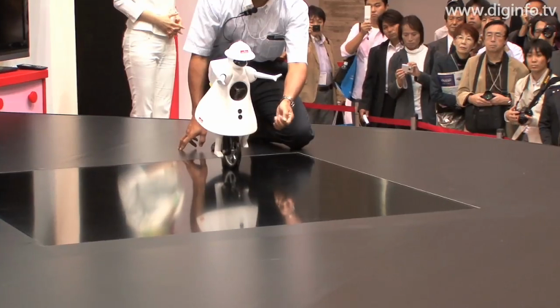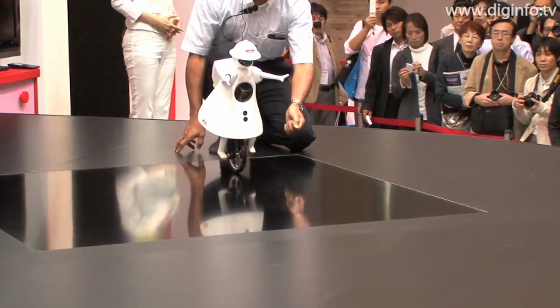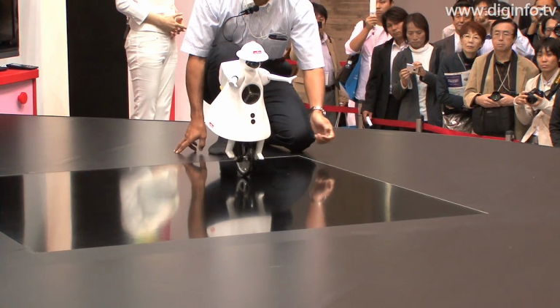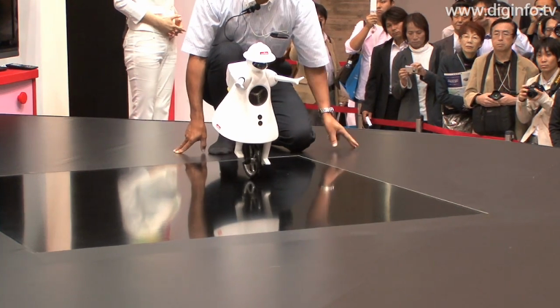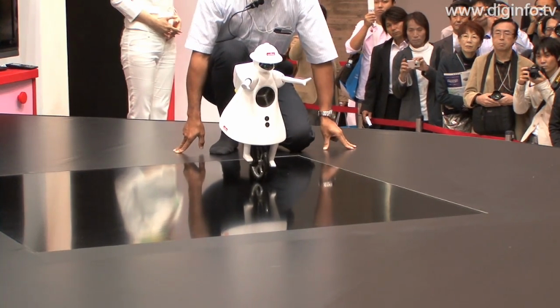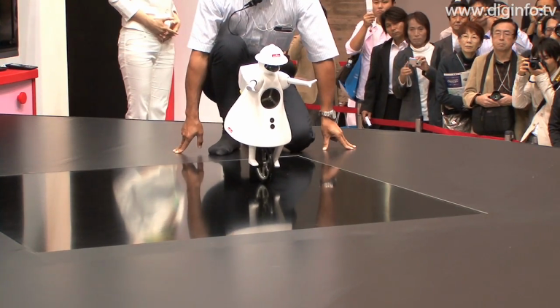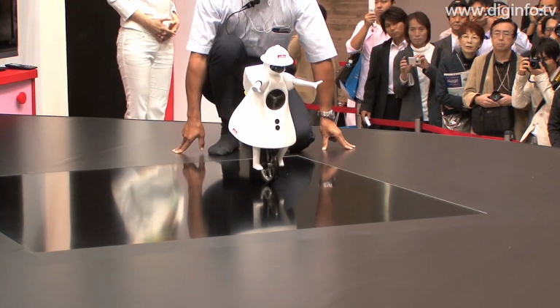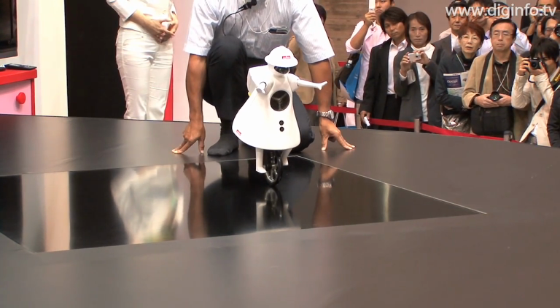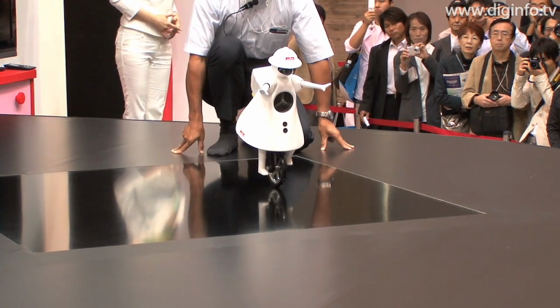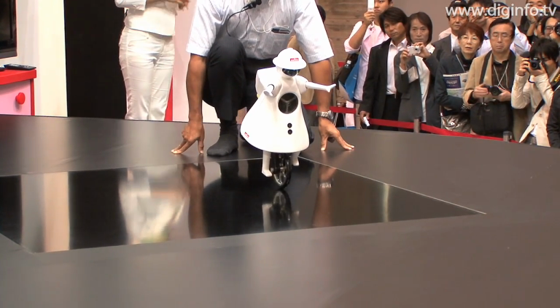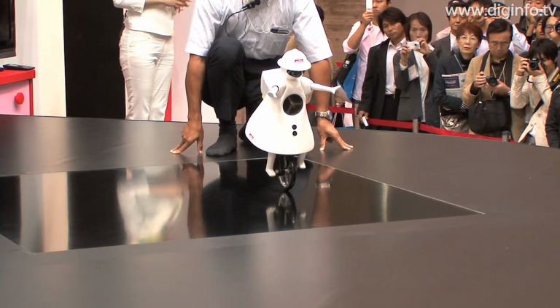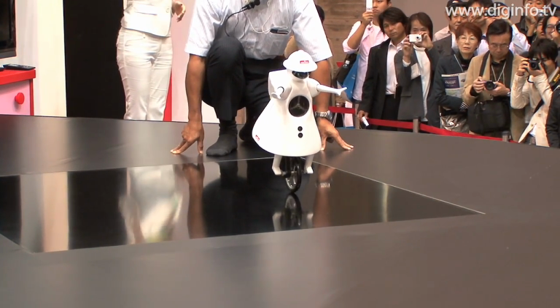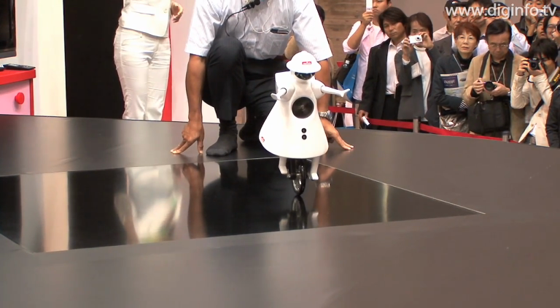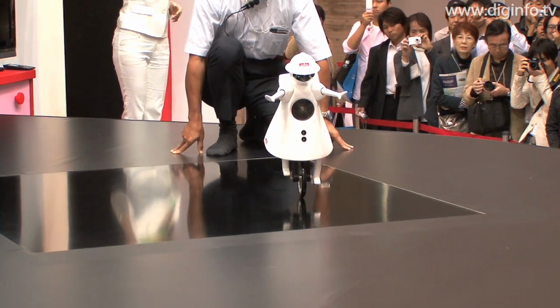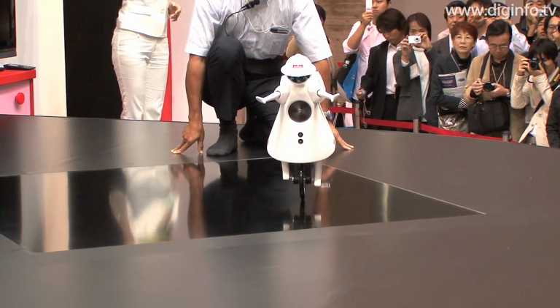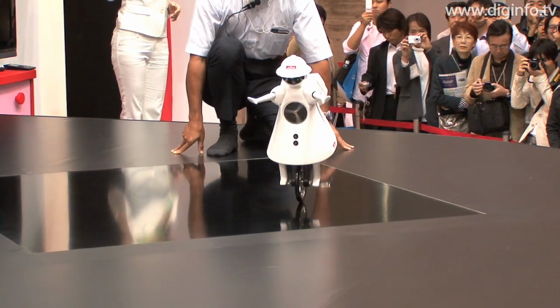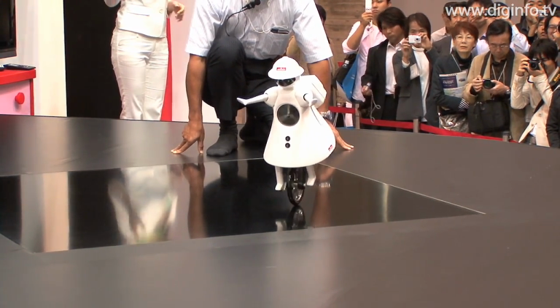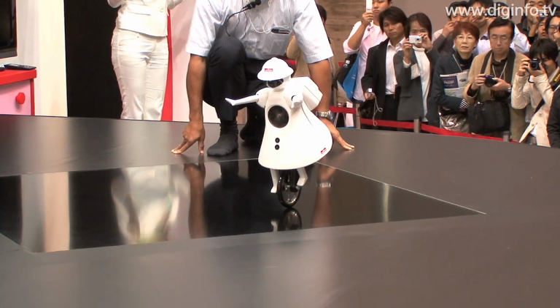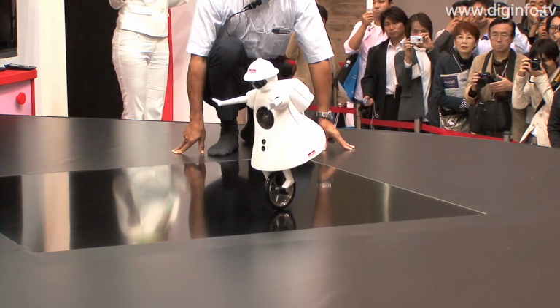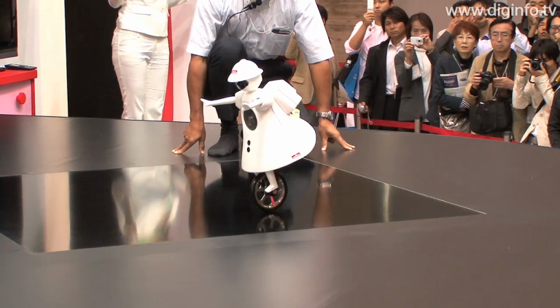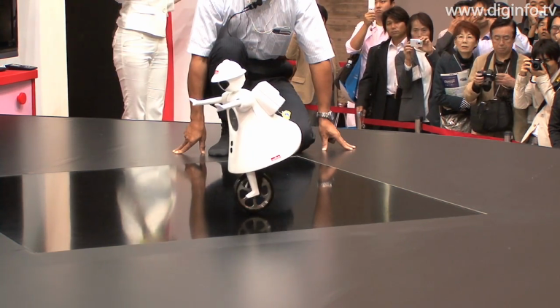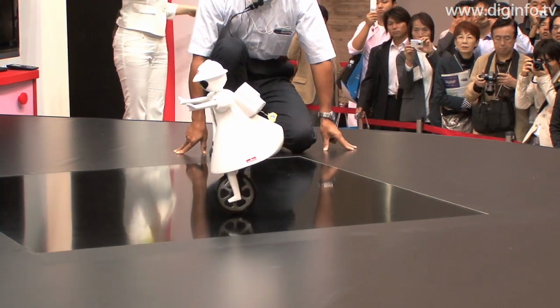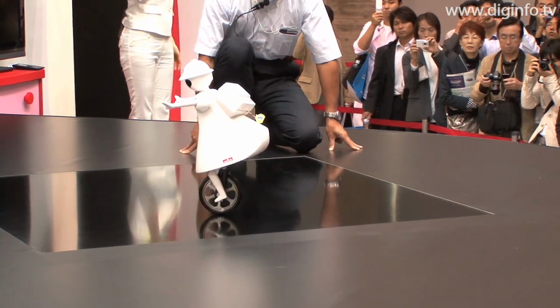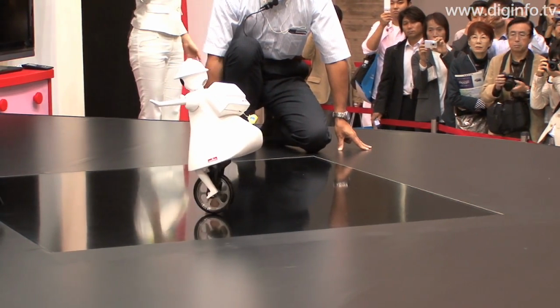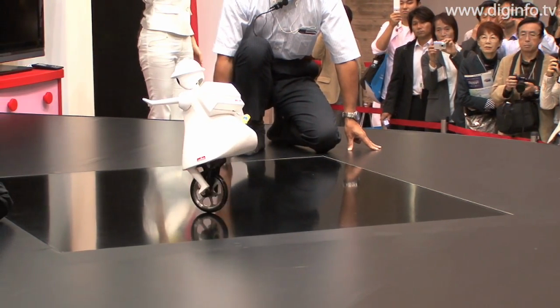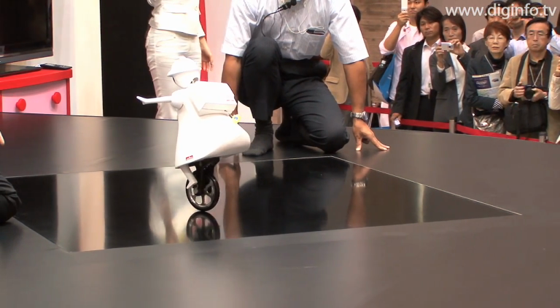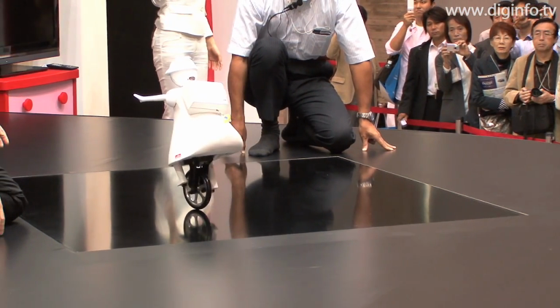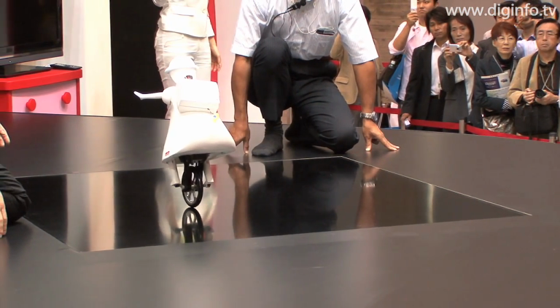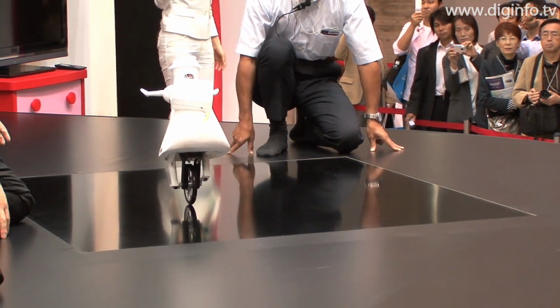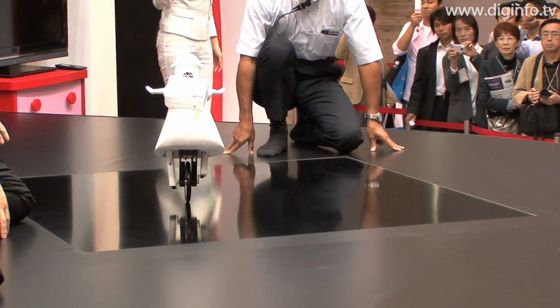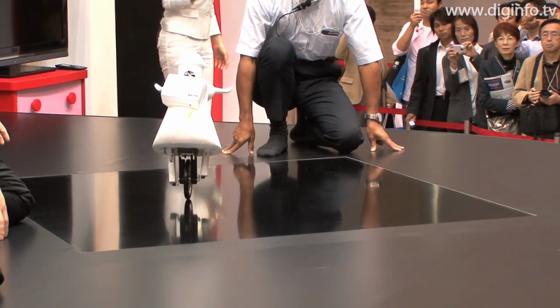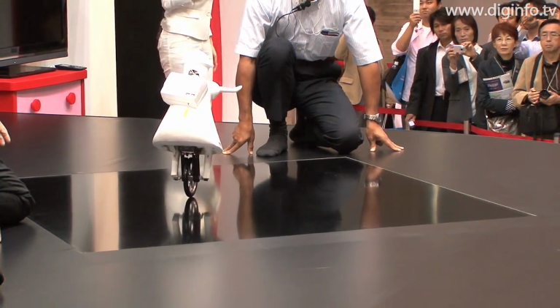The 2009 model of Murata Girl has improved running performance and goes faster. The 2008 model's speed was 5cm per second, but the 2009 model's speed is 15cm per second.